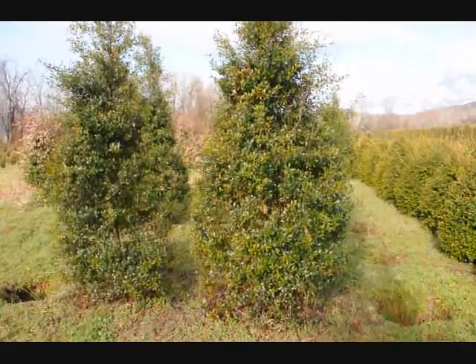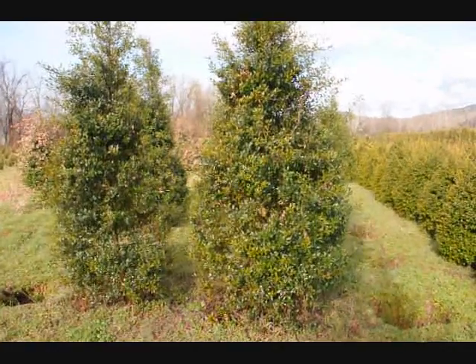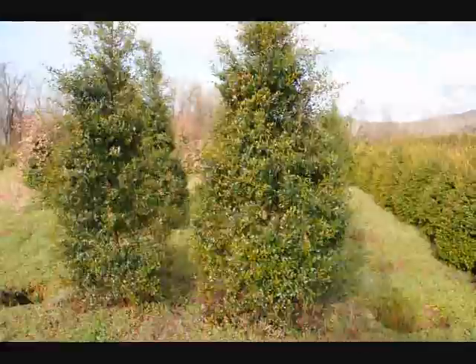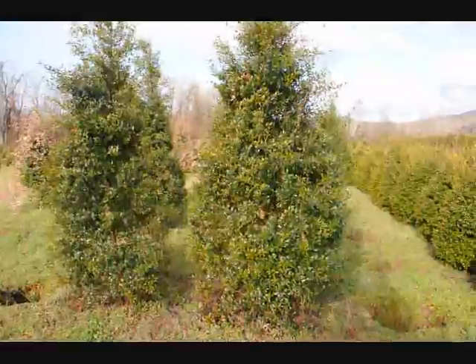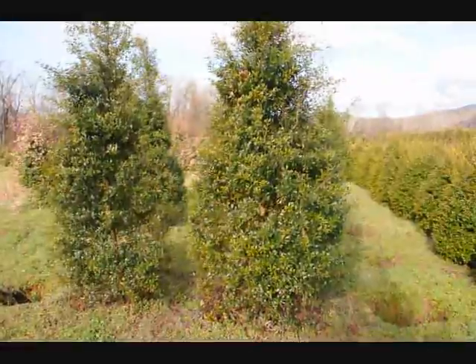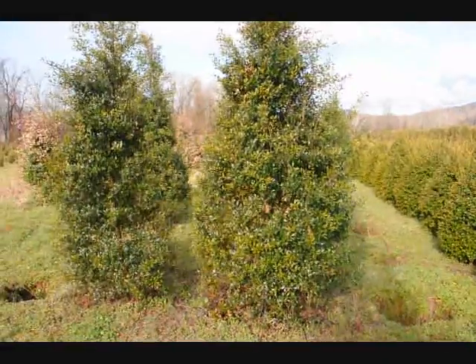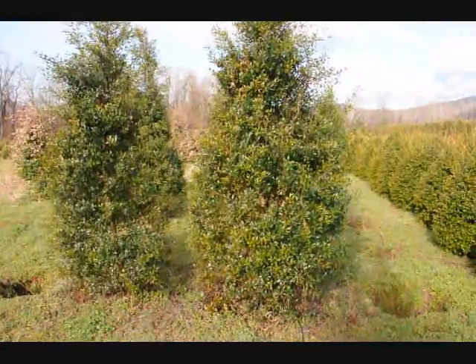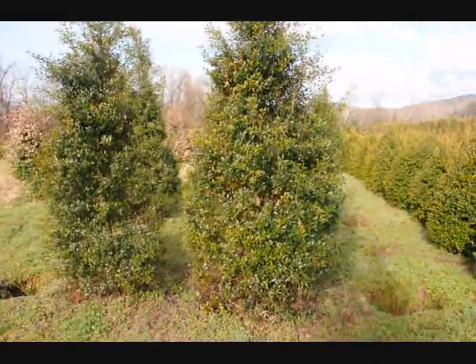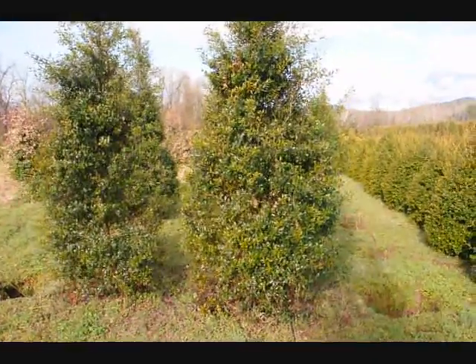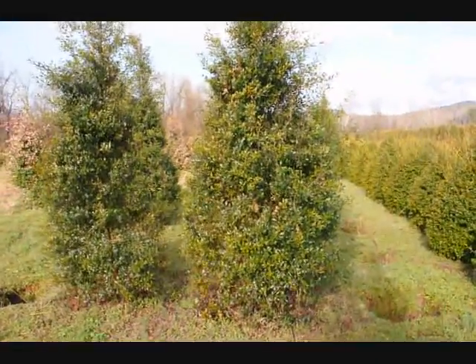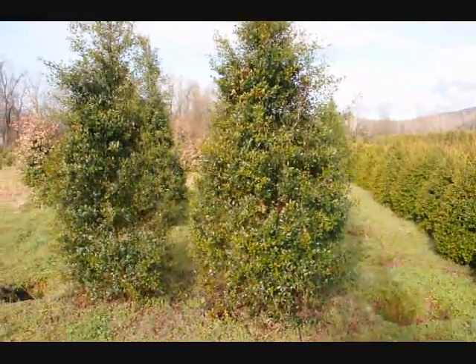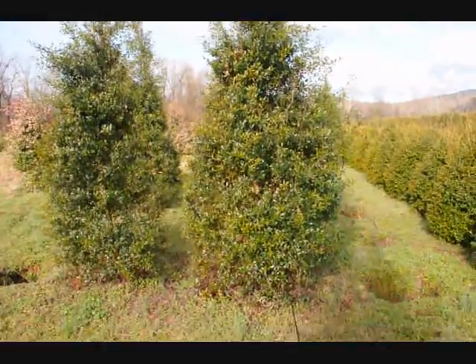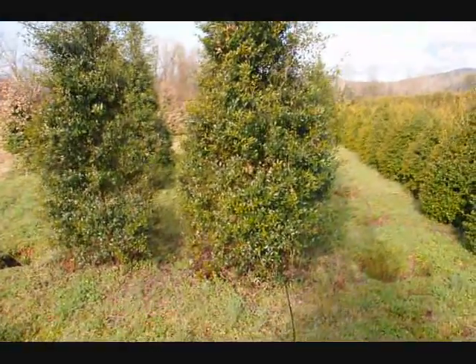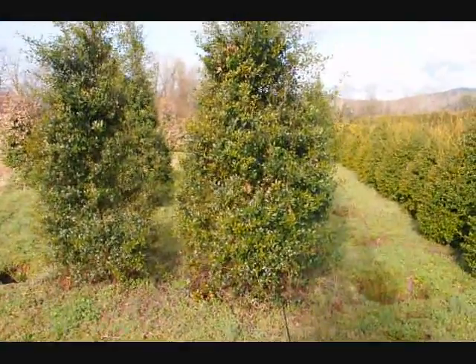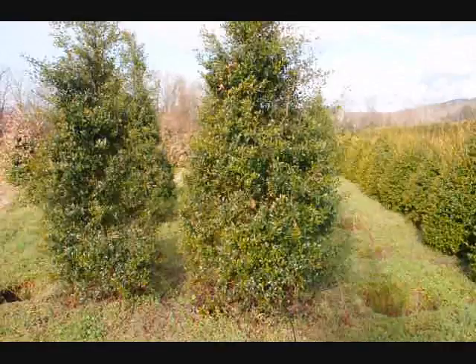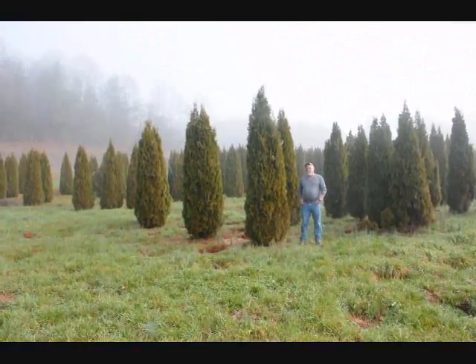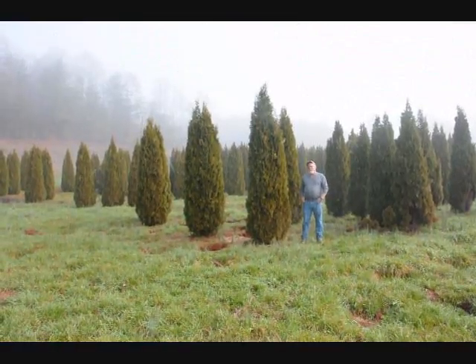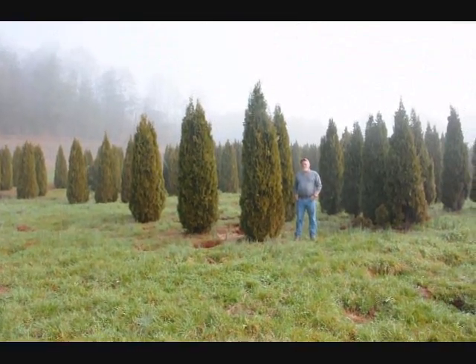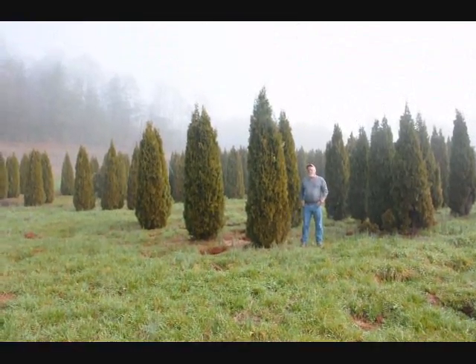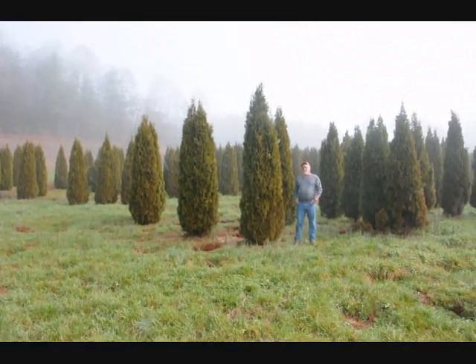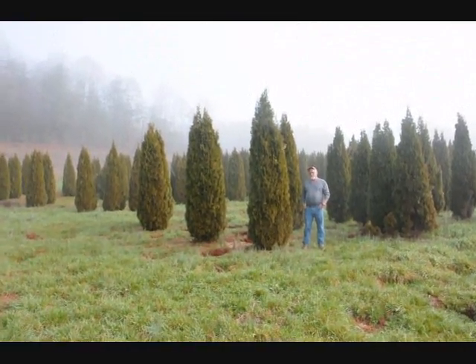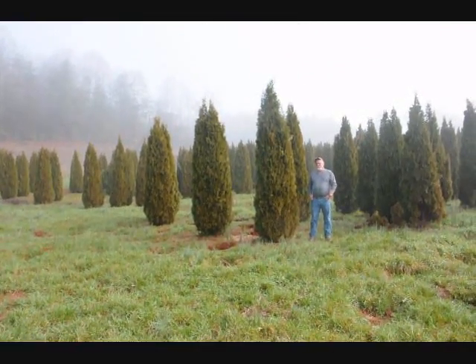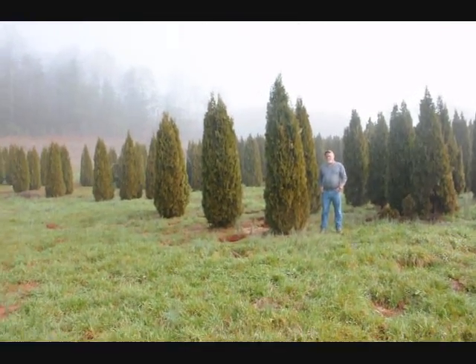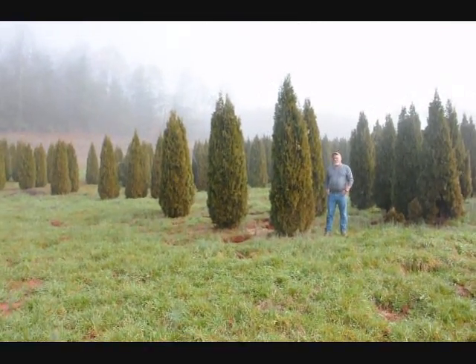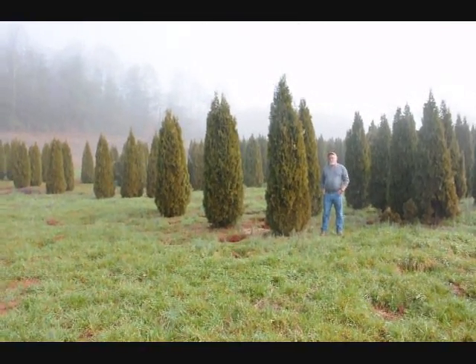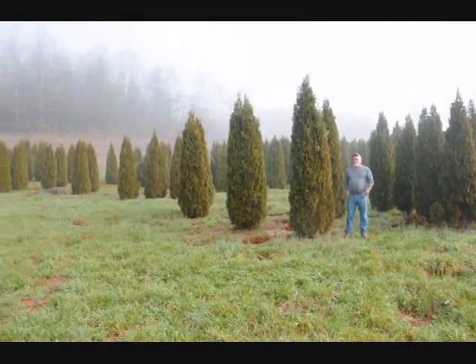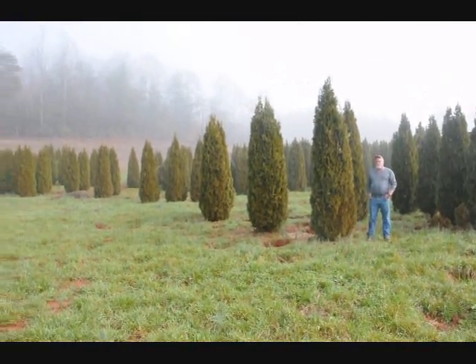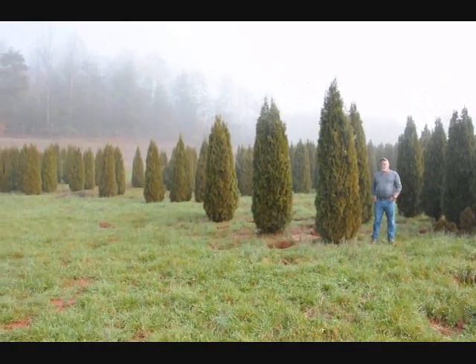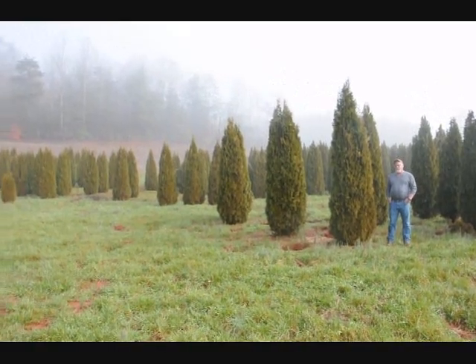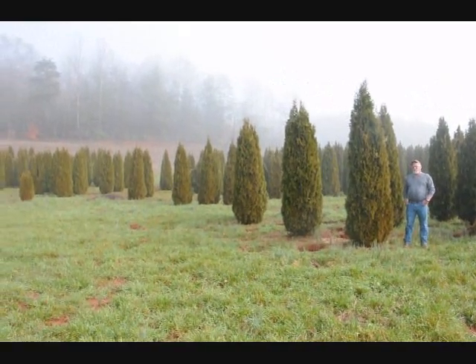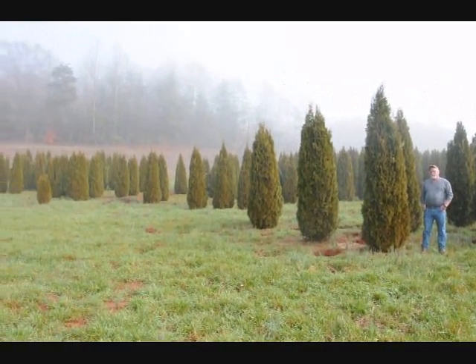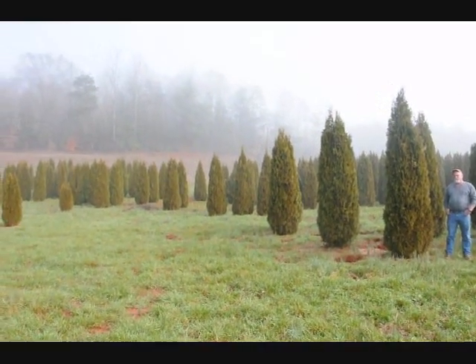These are some large foster hollies. This is a block of emerald green arborvitaes just to give you an idea. These are from 7 to 8, 8 to 9, 9 to 10 foot.